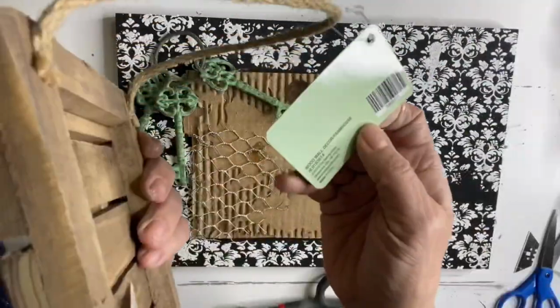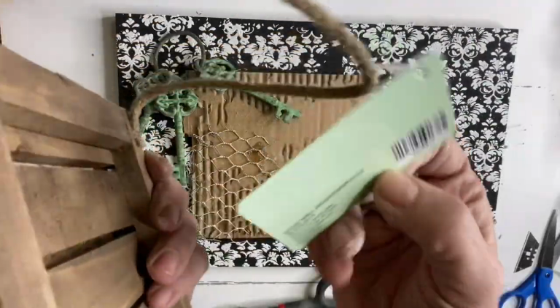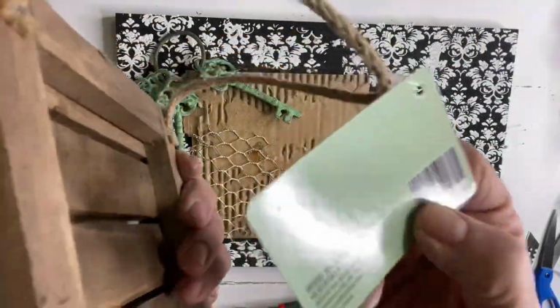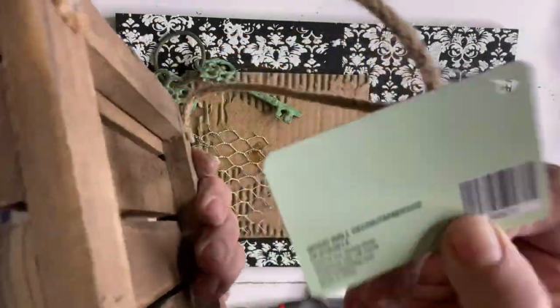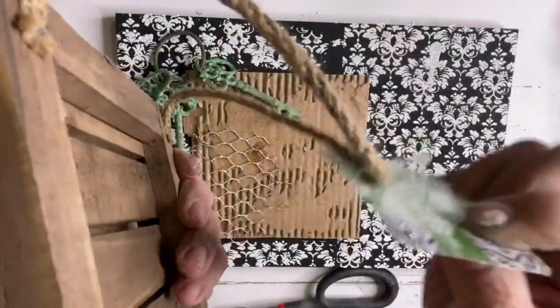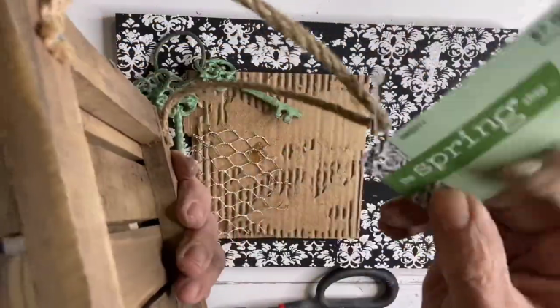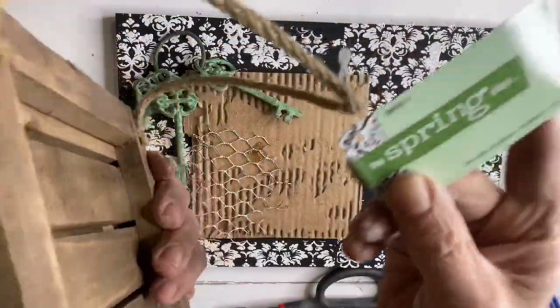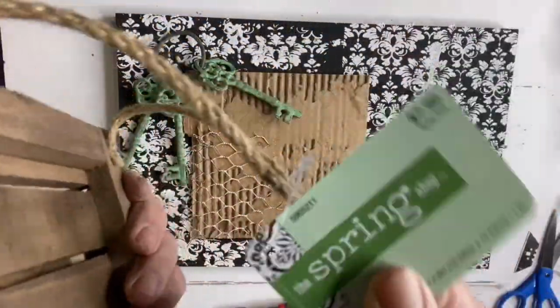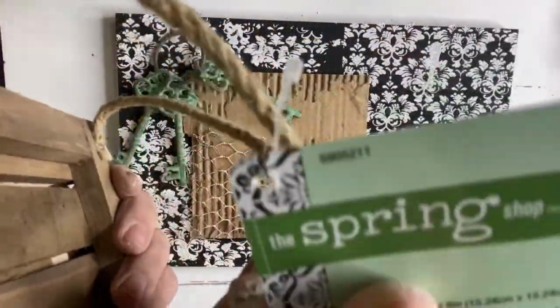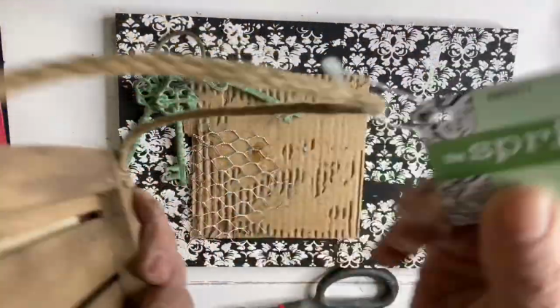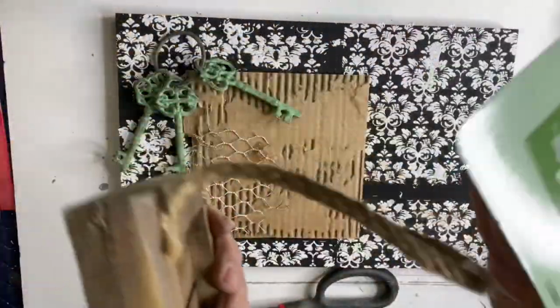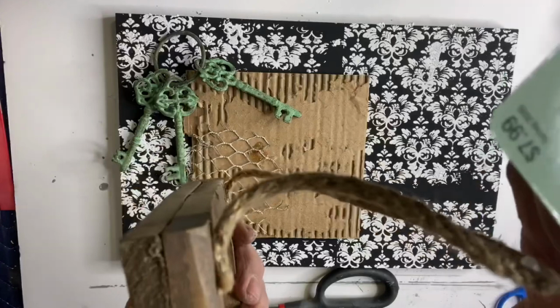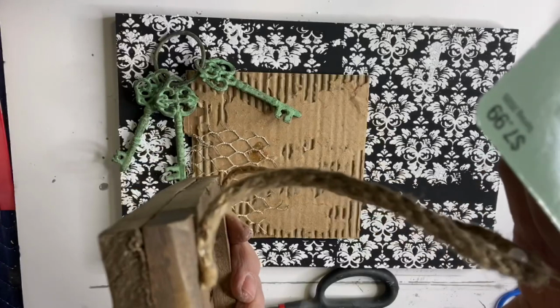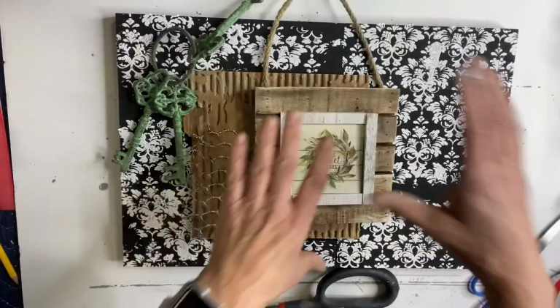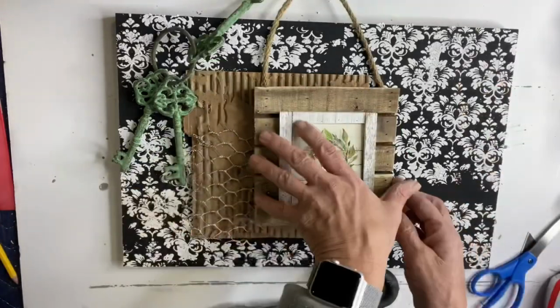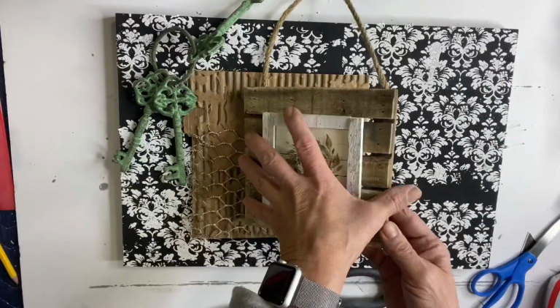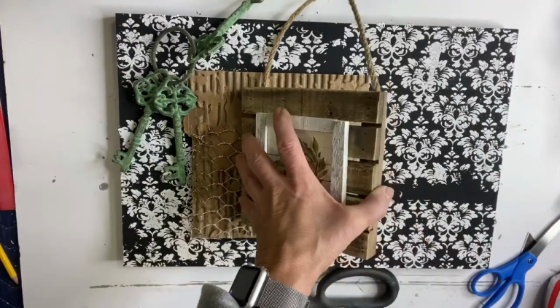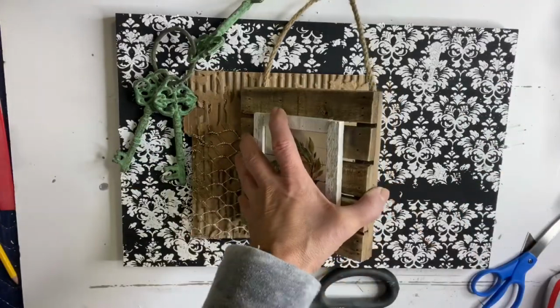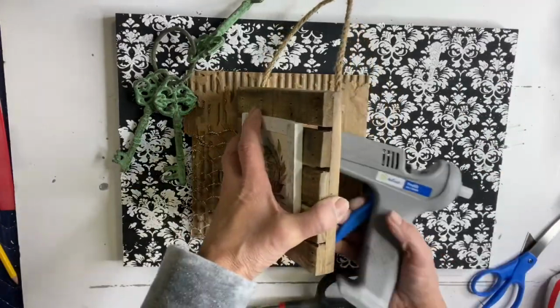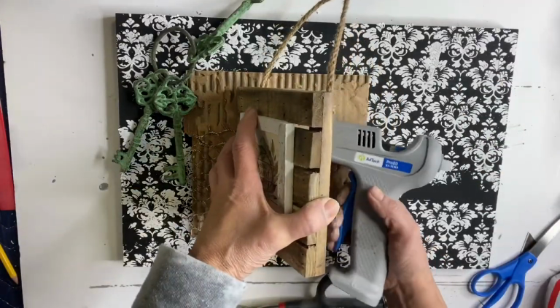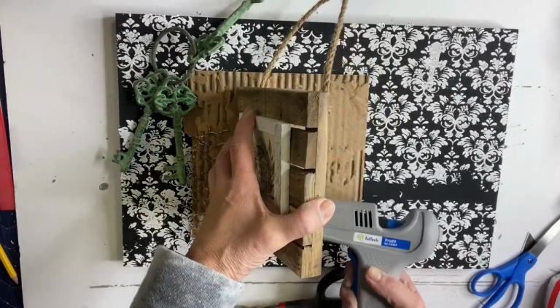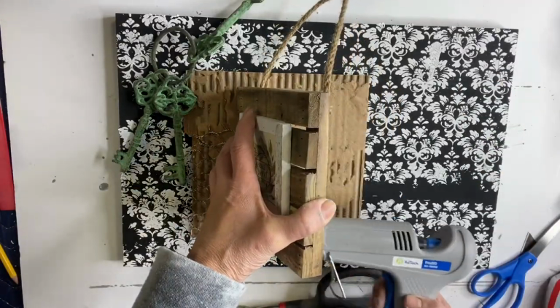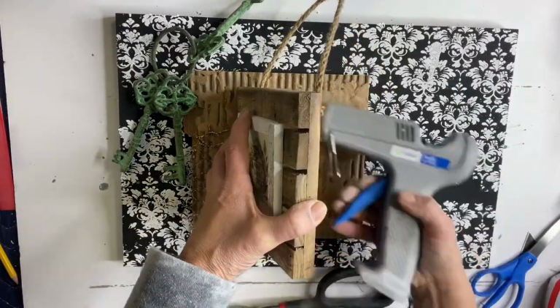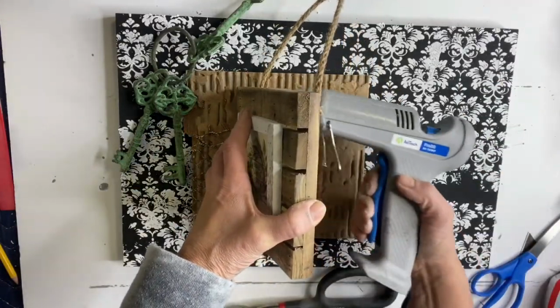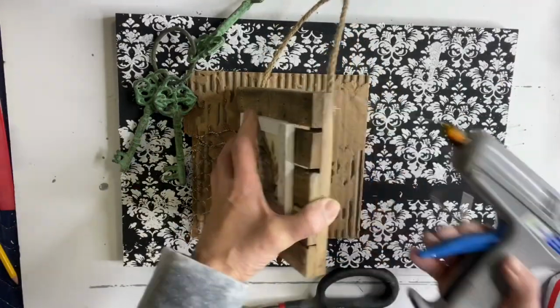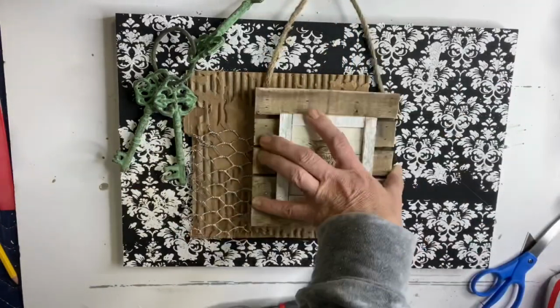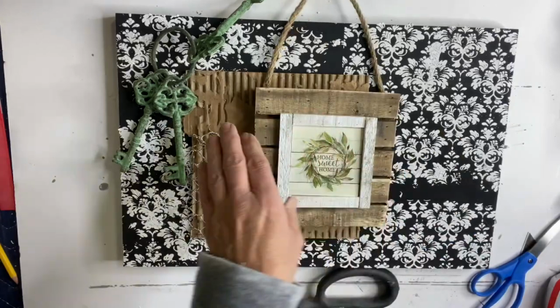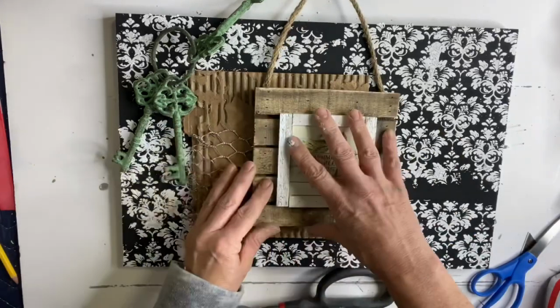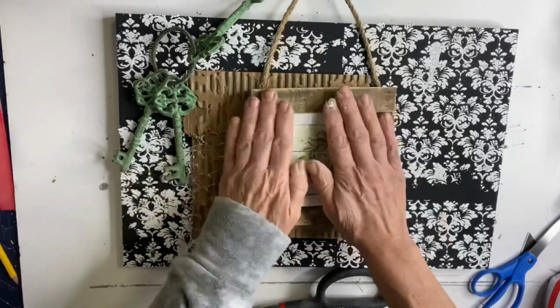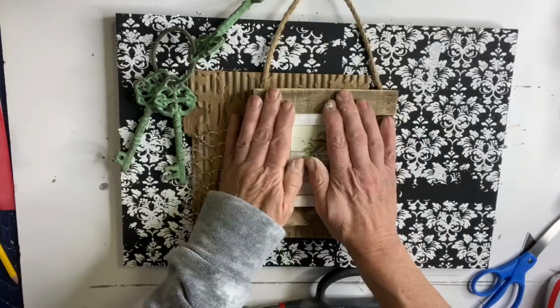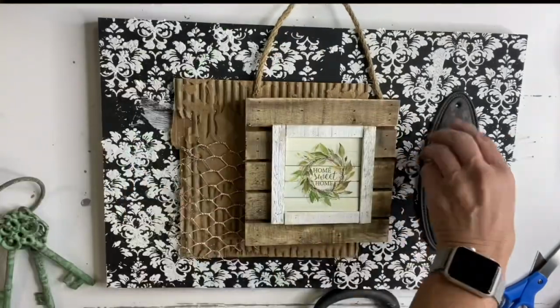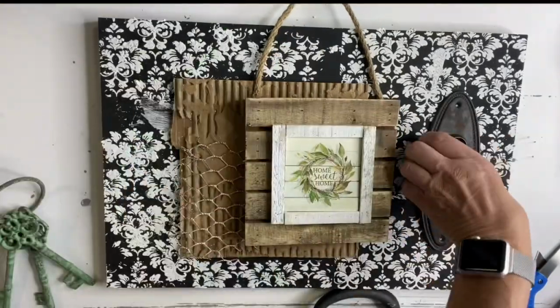Taking some chicken wire, I took a small piece and glued it randomly in a corner. I had a set of keys, and I grabbed this Home Sweet Home little sign from Hobby Lobby in the spring section — 40% off, I believe I got it for $3.50.